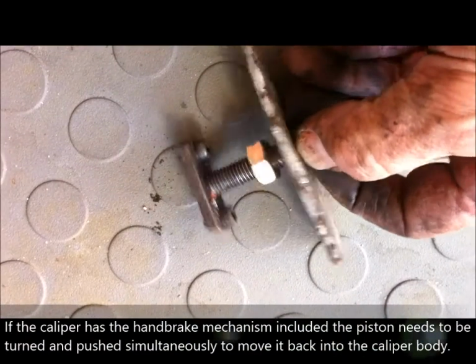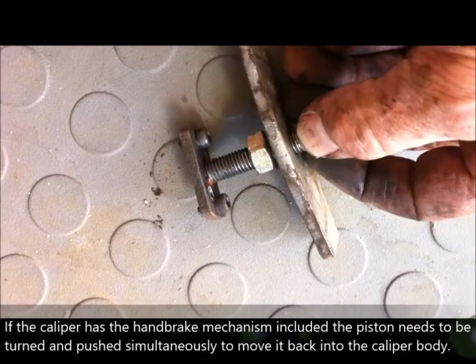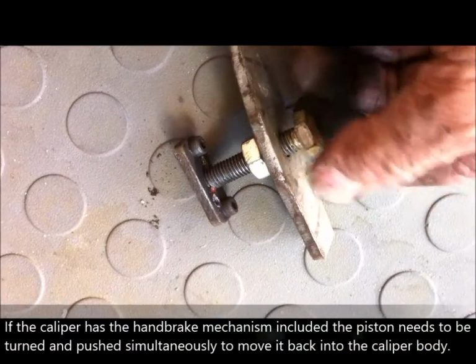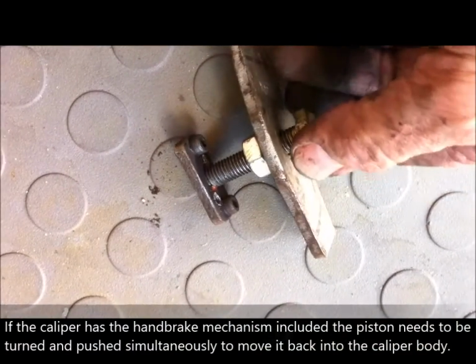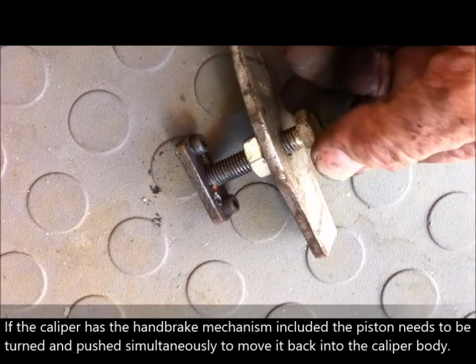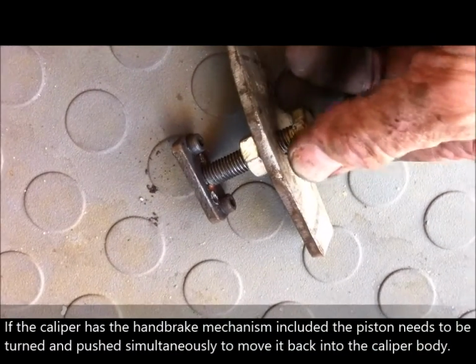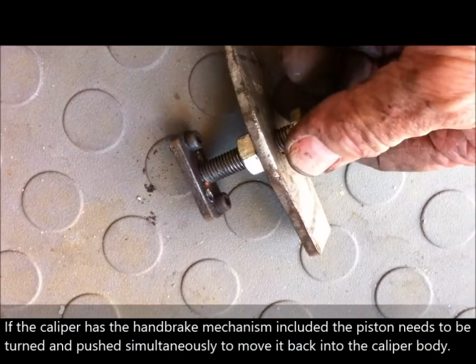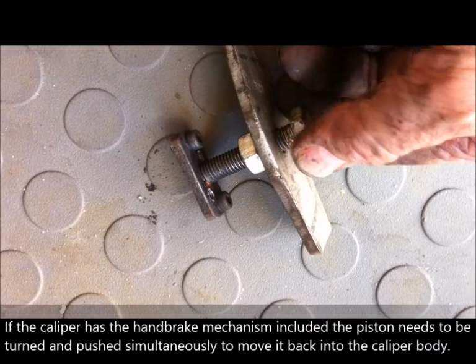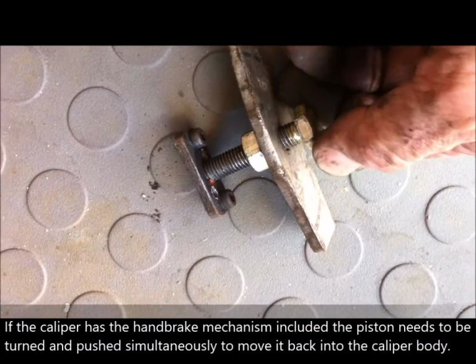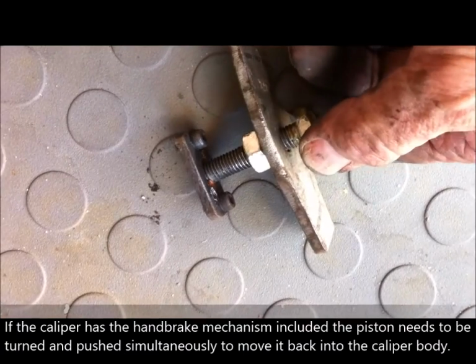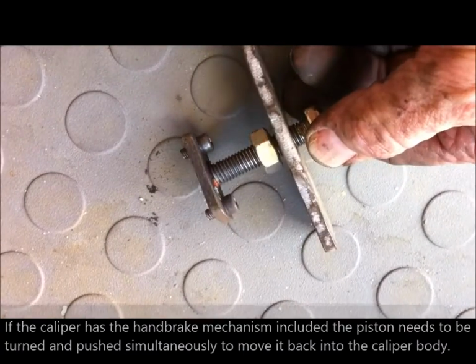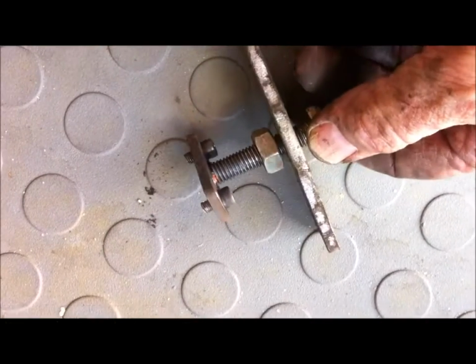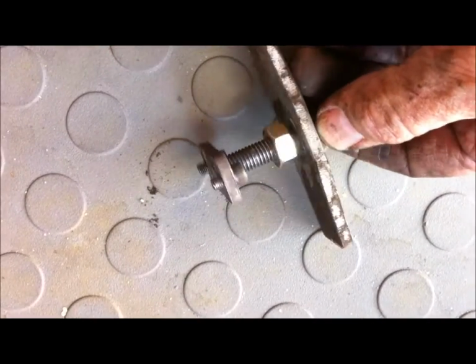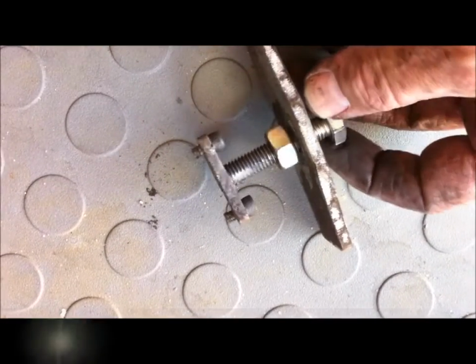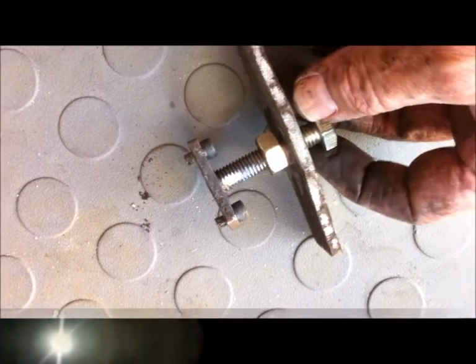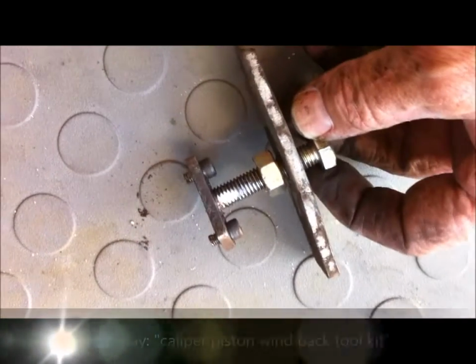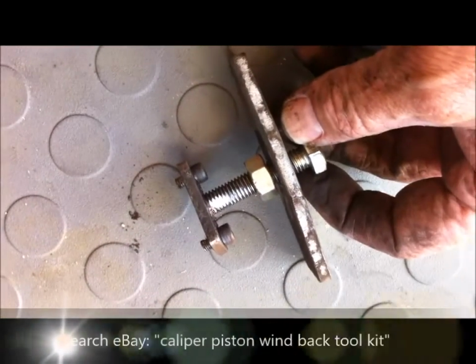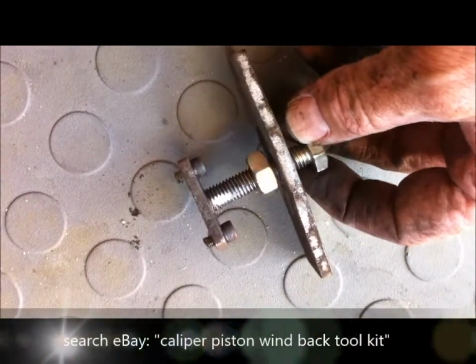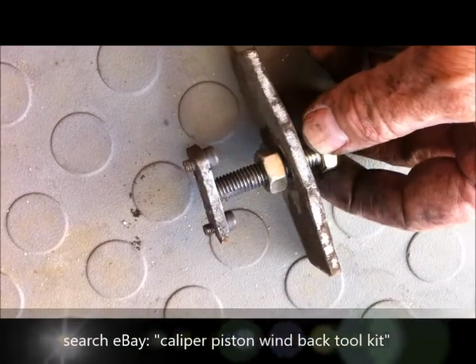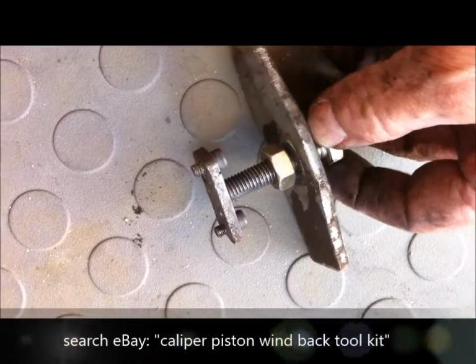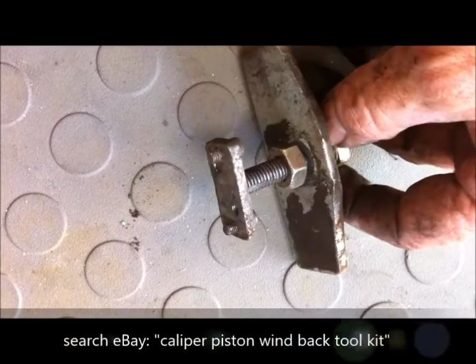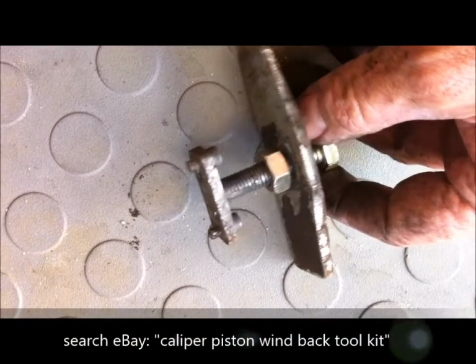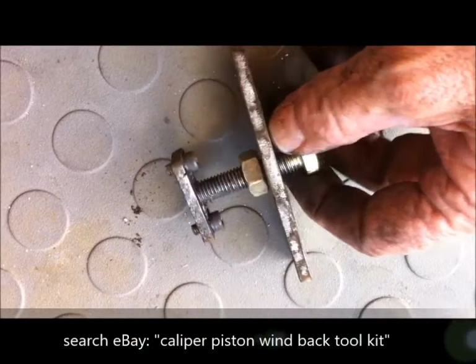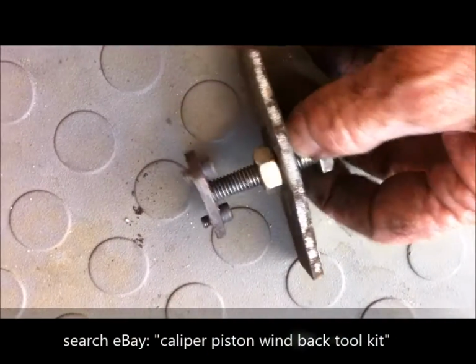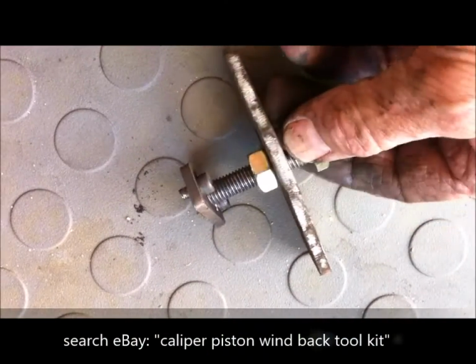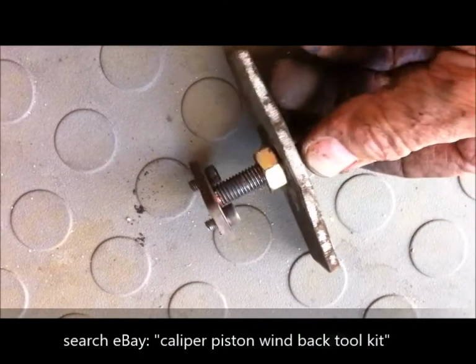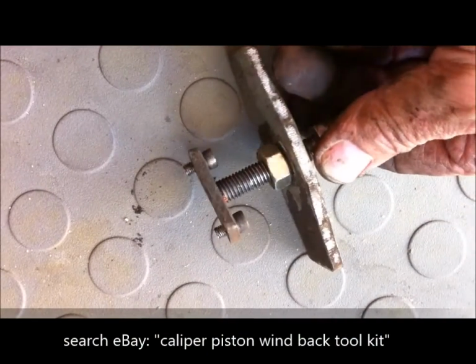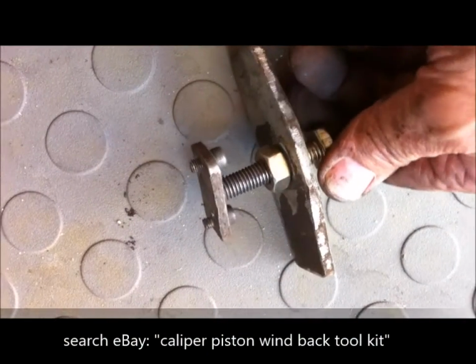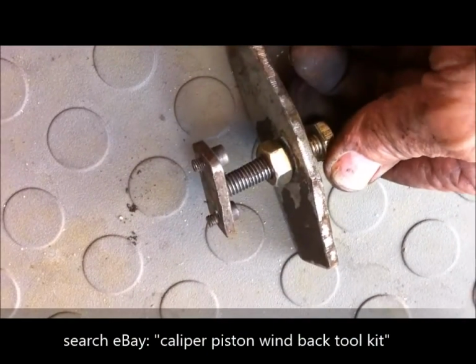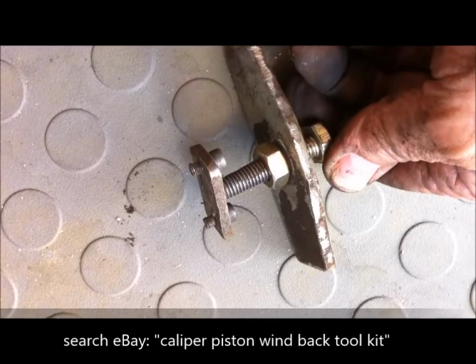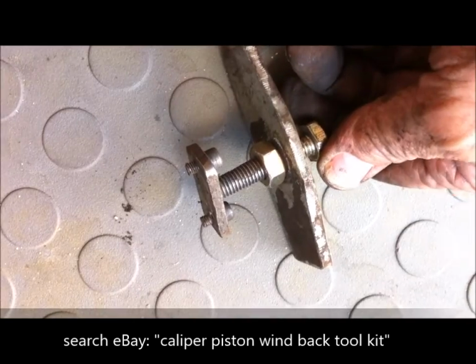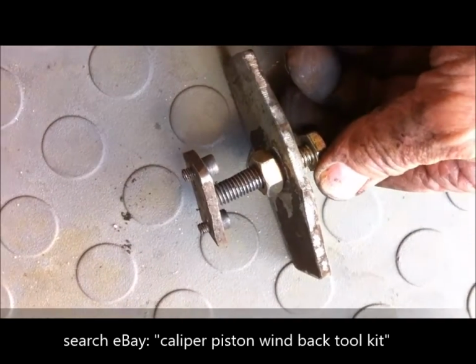You have to turn the piston whilst applying force to it to get it back into the body. You can buy those tools if you search on eBay, or you can make one yourself with a bolt and a bit of plate.